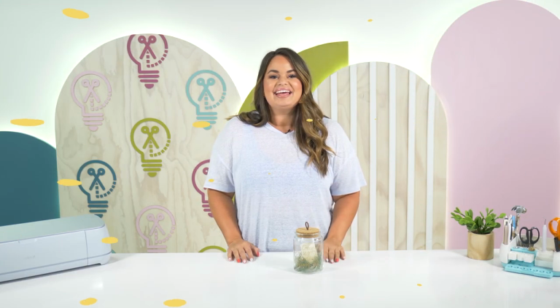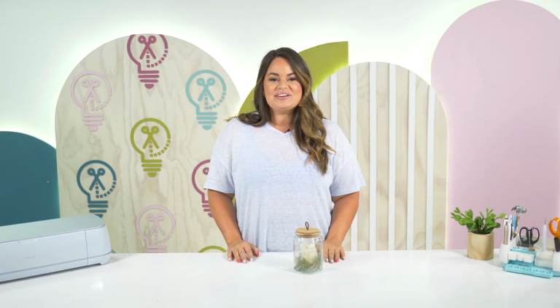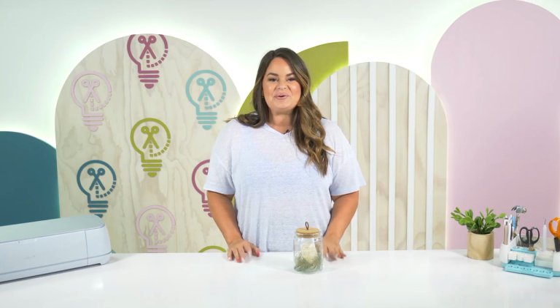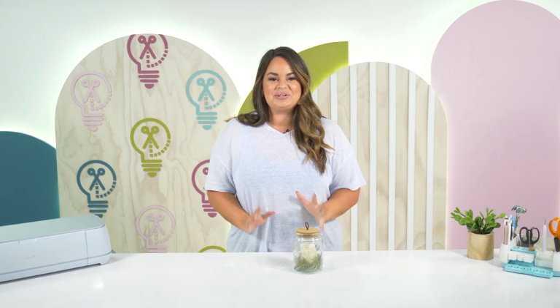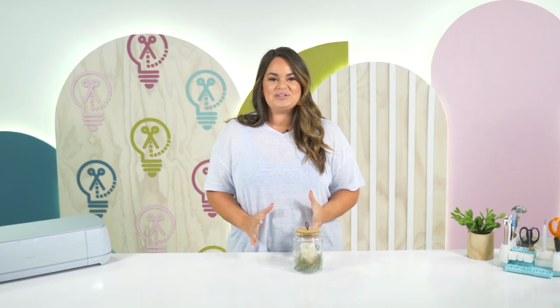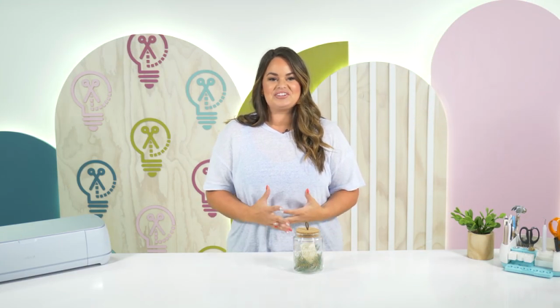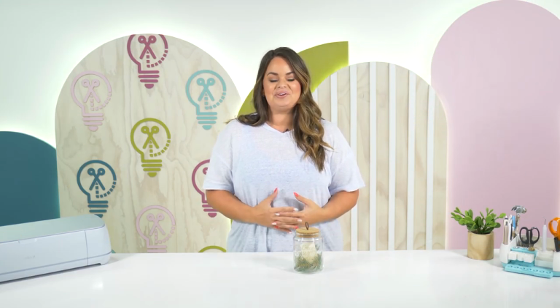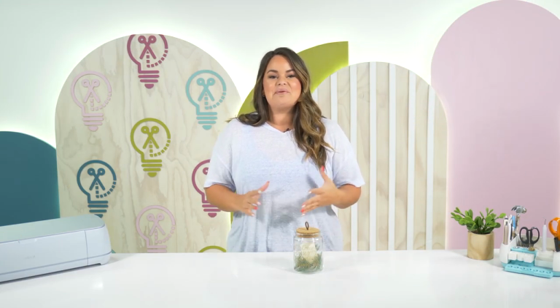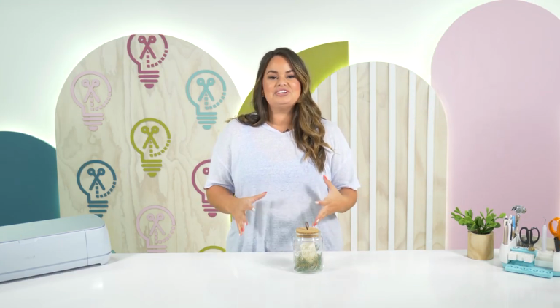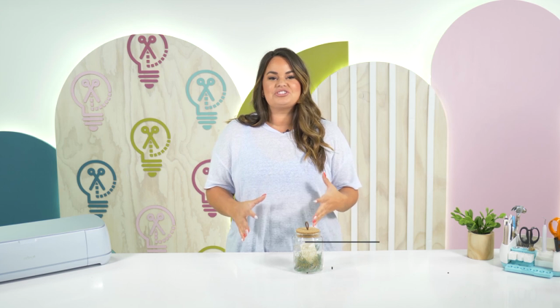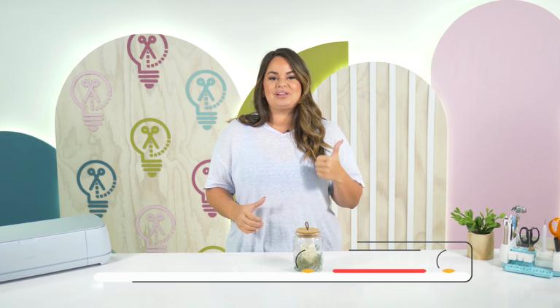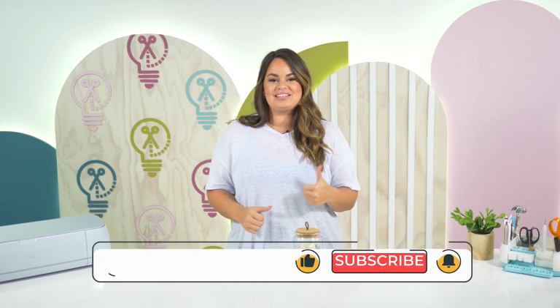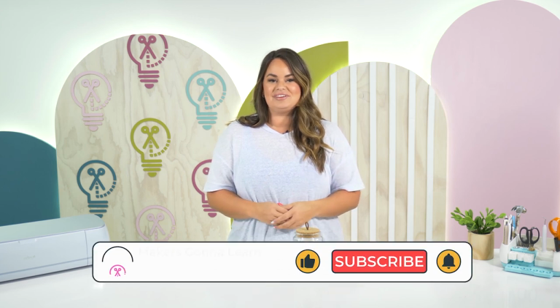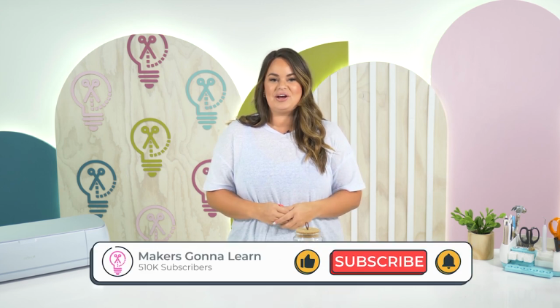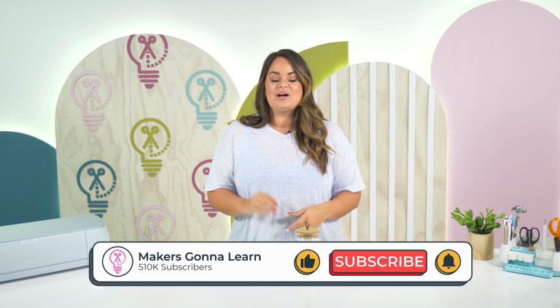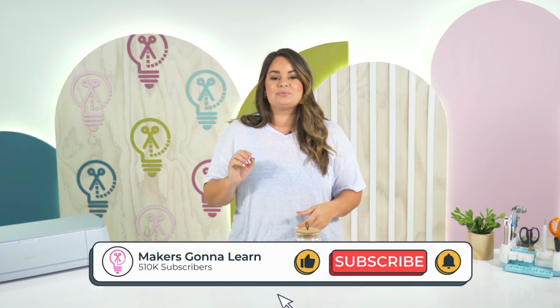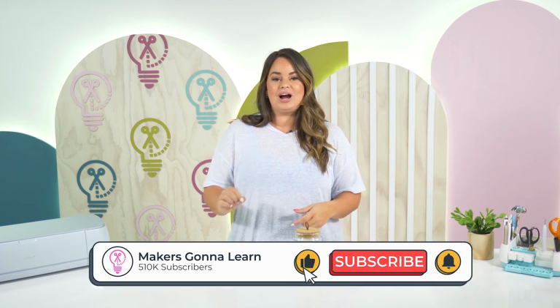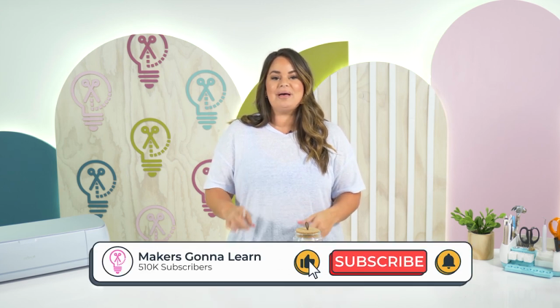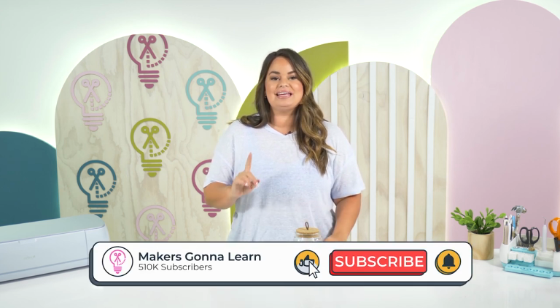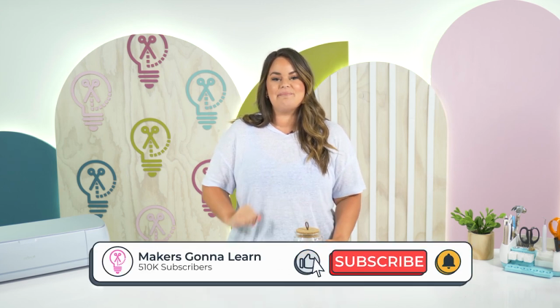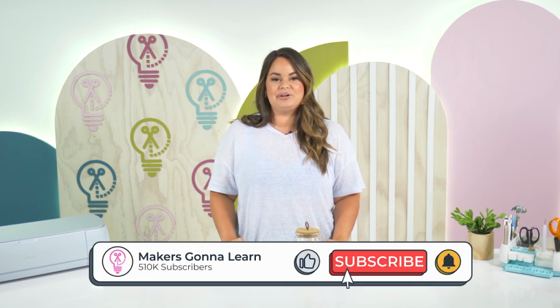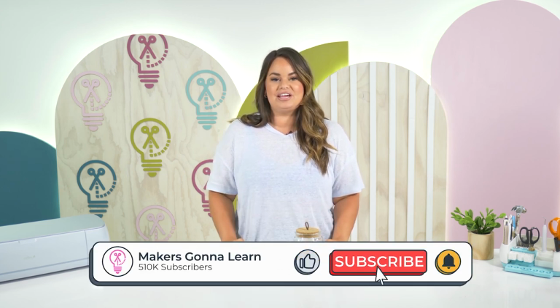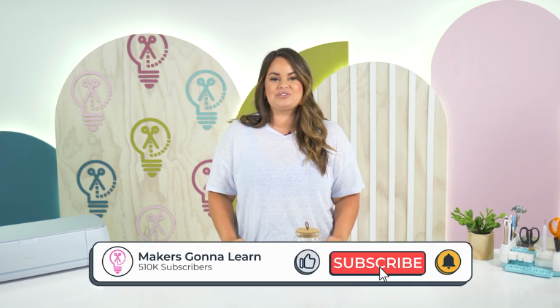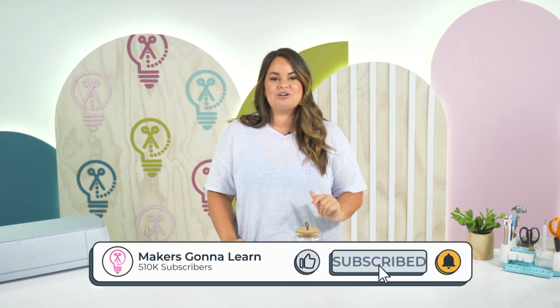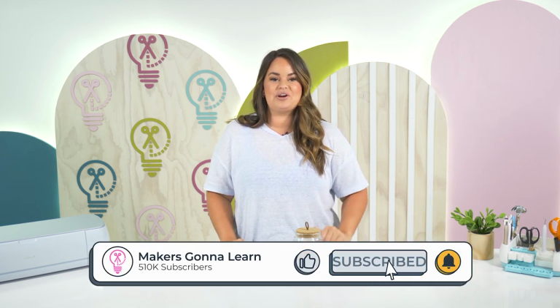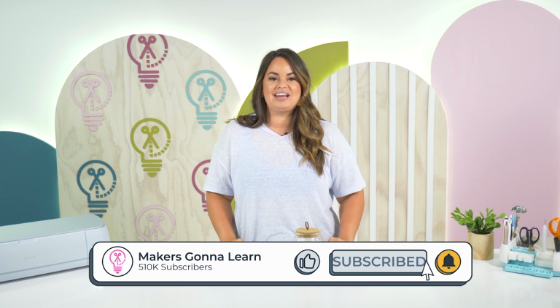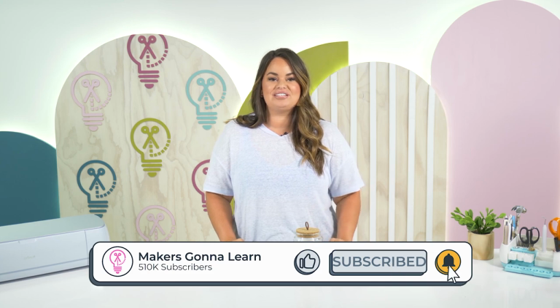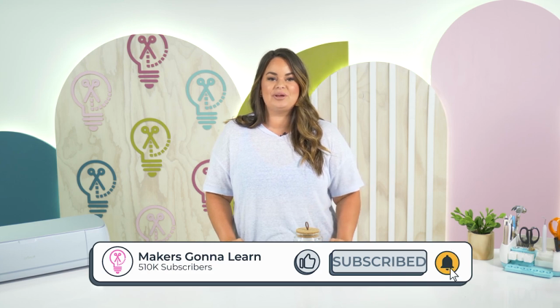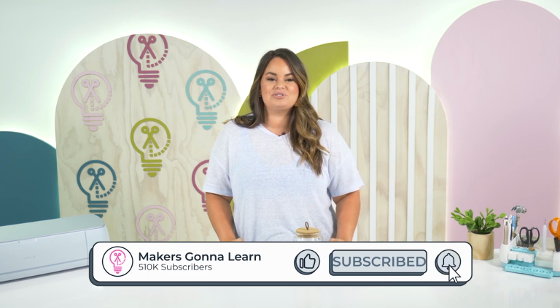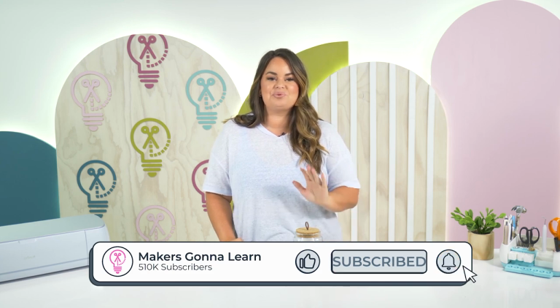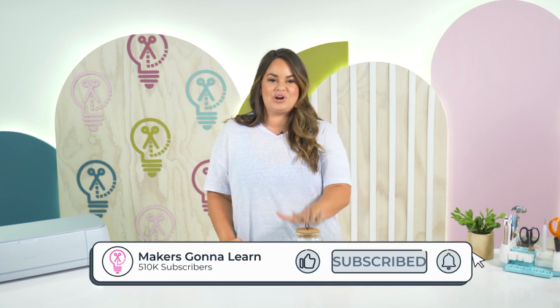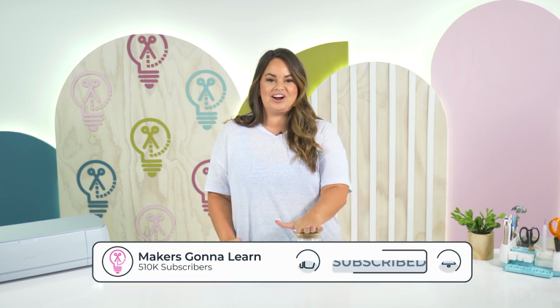If you are new to our channel make sure that you like this video, subscribe, and hit that bell notification so that you can be notified every time we come to you with a great craft.